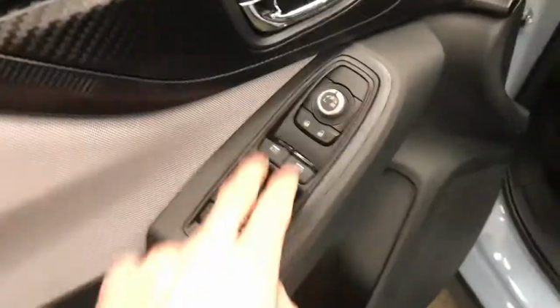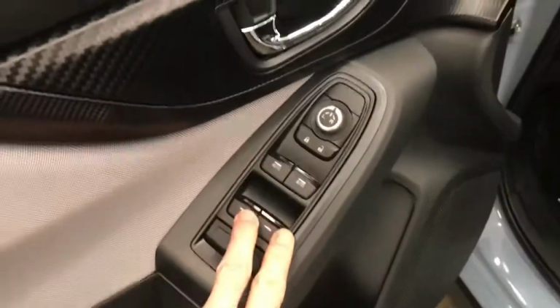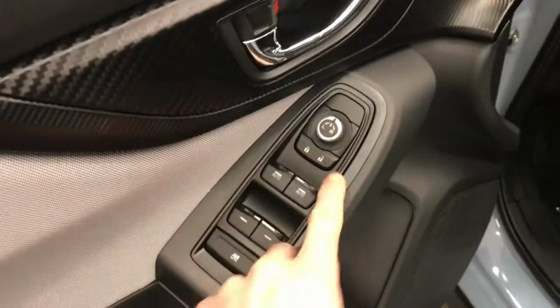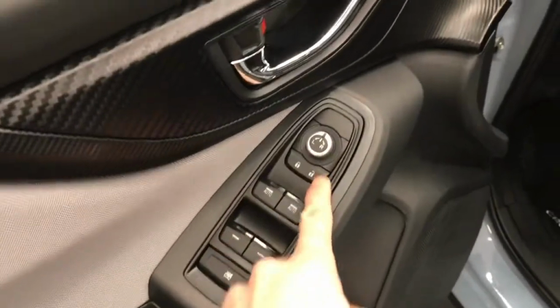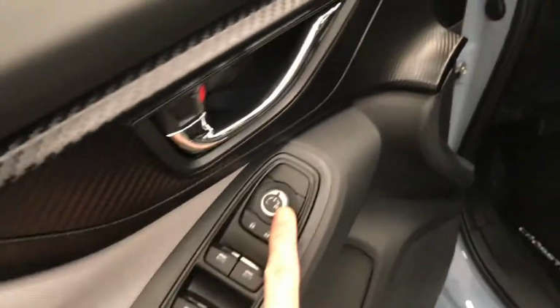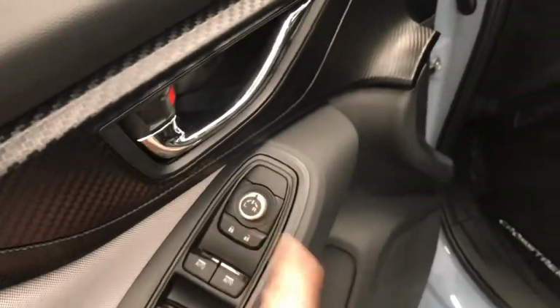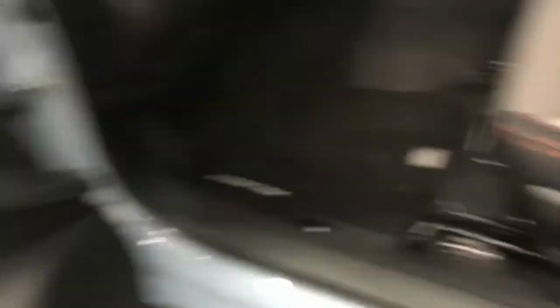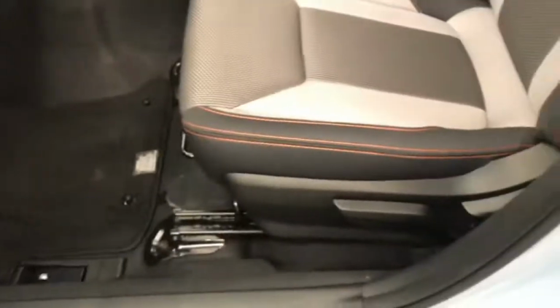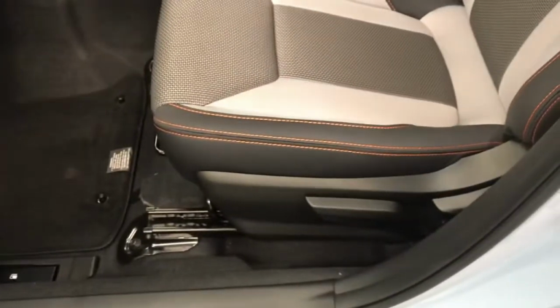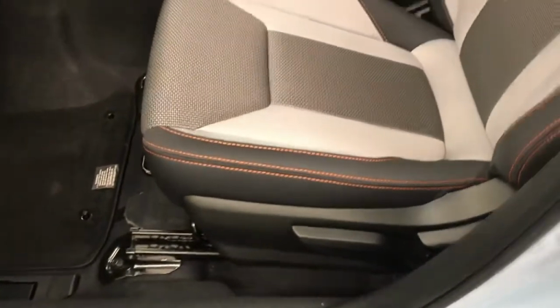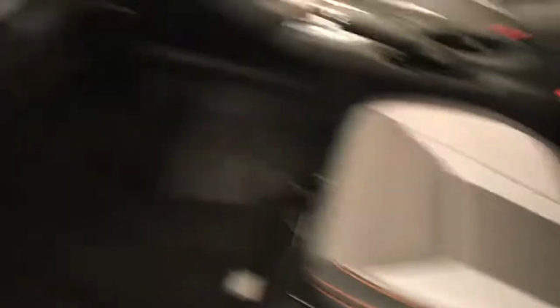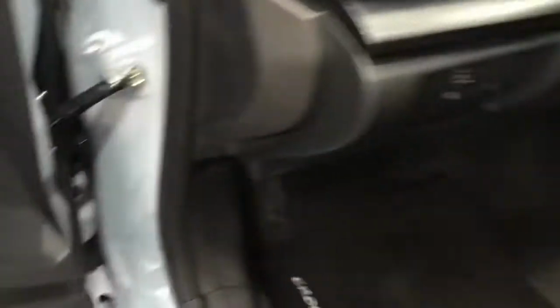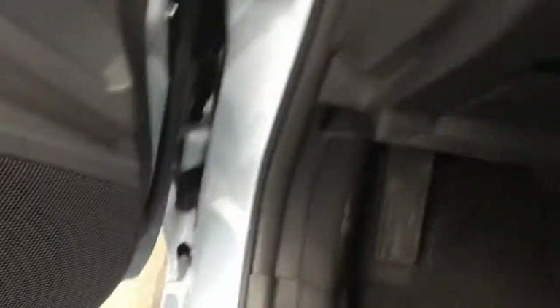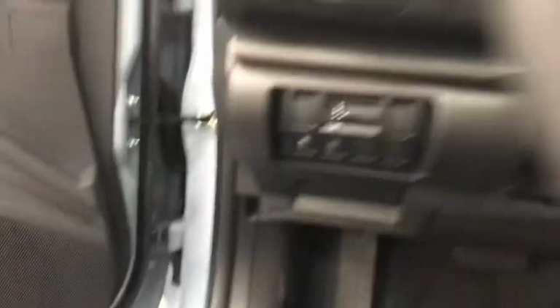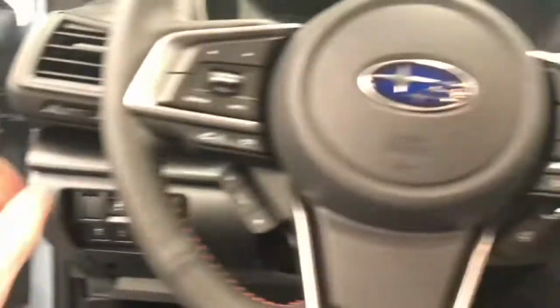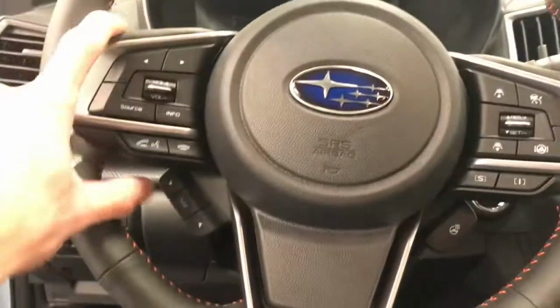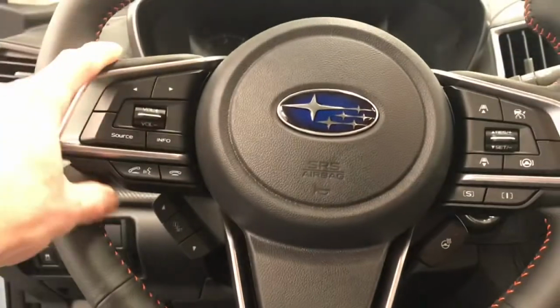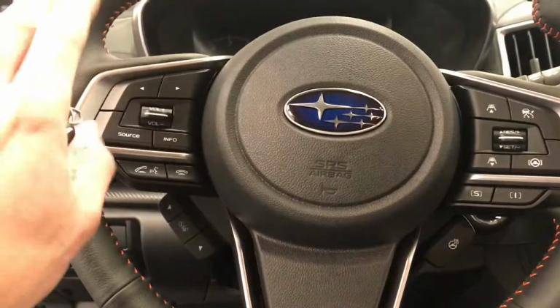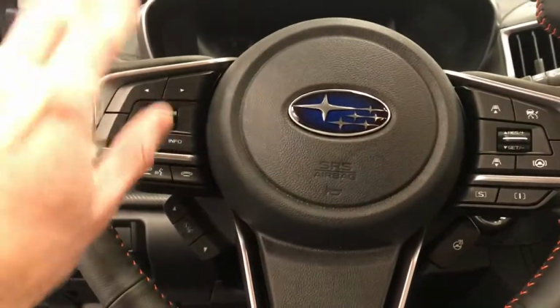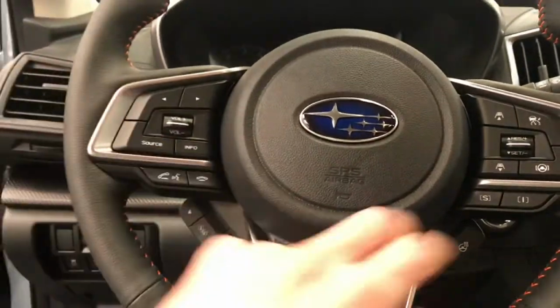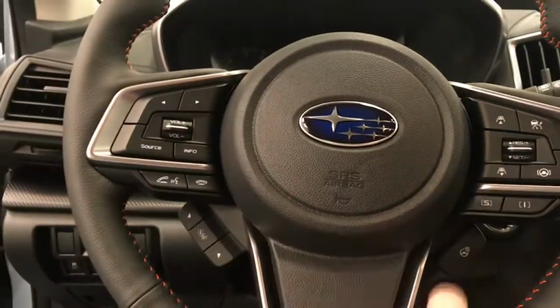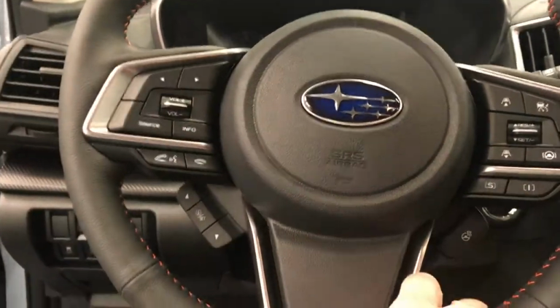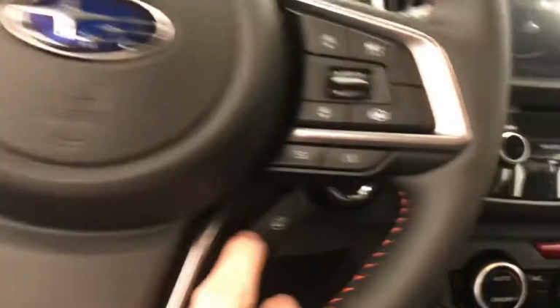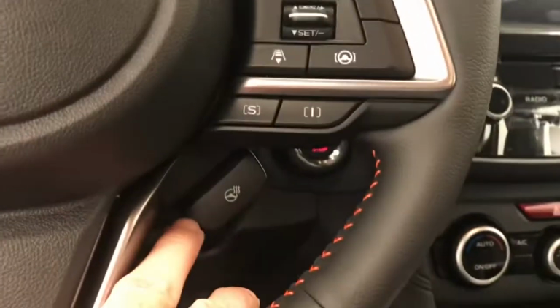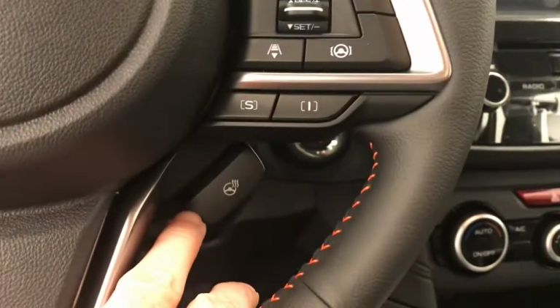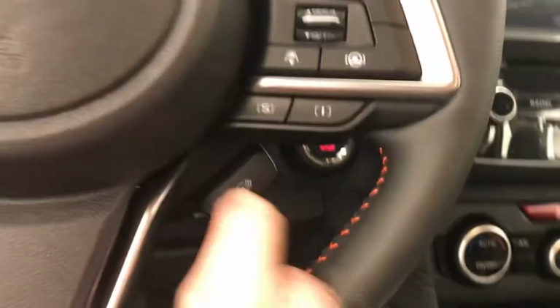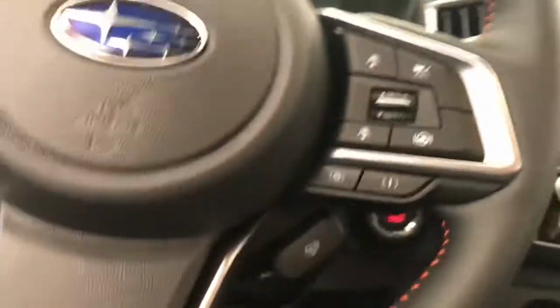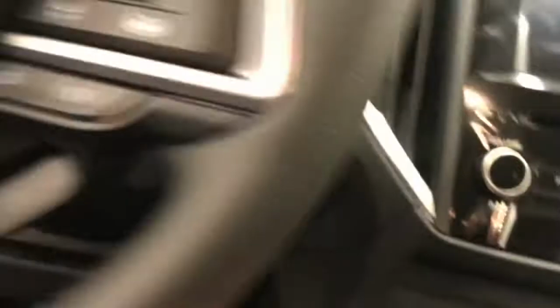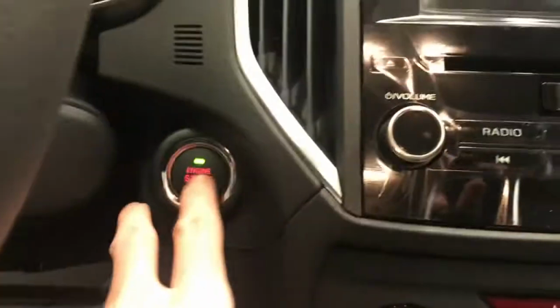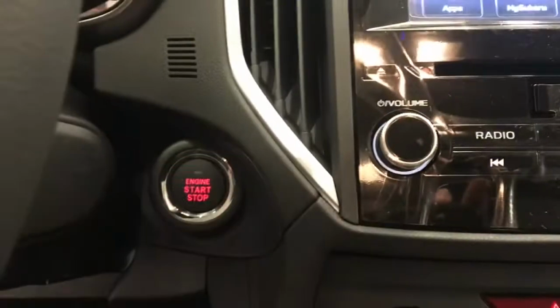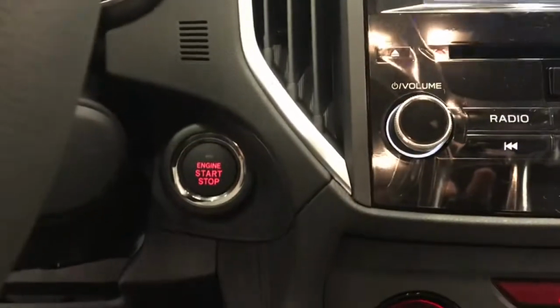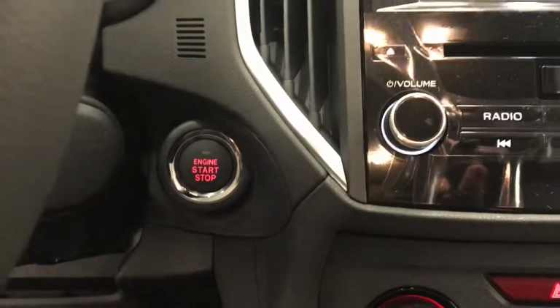Power windows, power locks, power mirrors, manual driver's seat, steering wheel controls for cruise, phone, and radio. Also features a heated steering wheel and push button start.